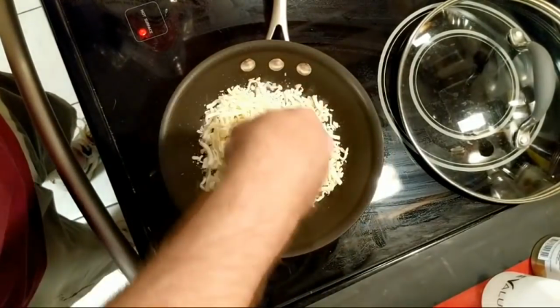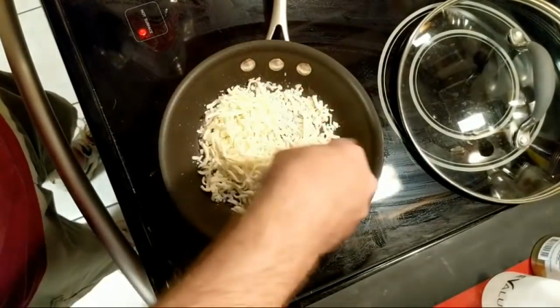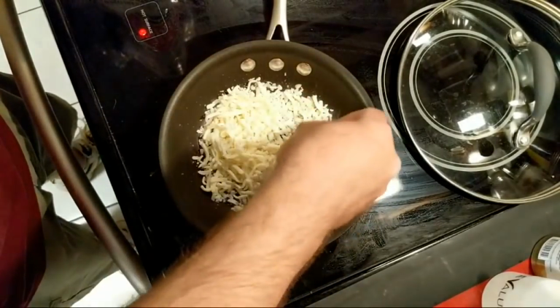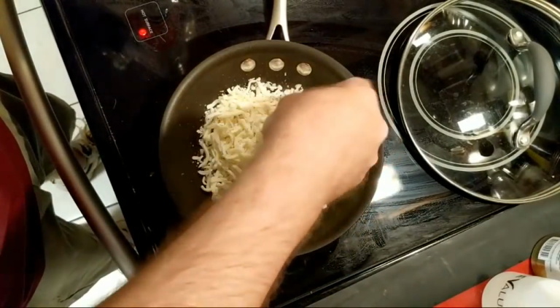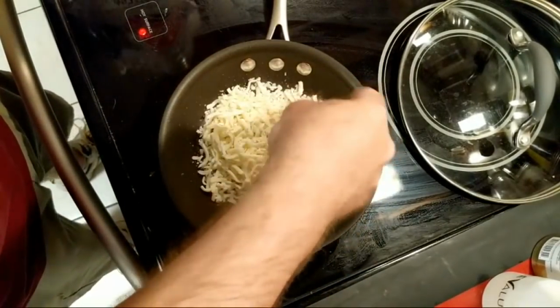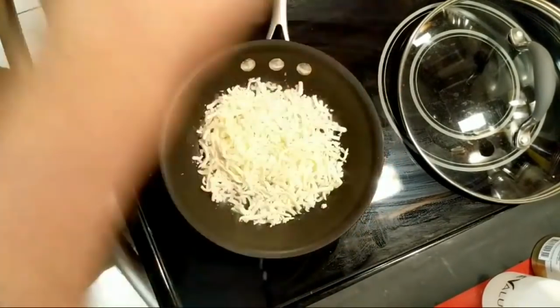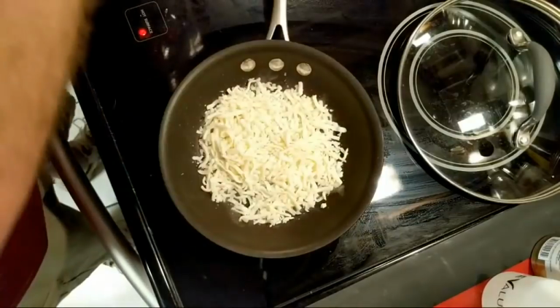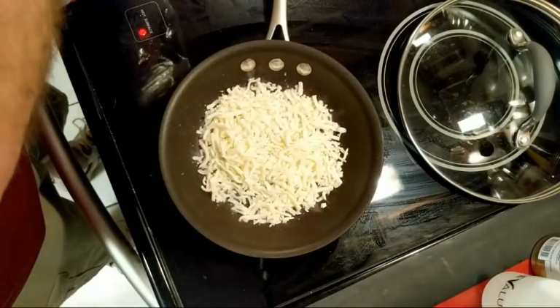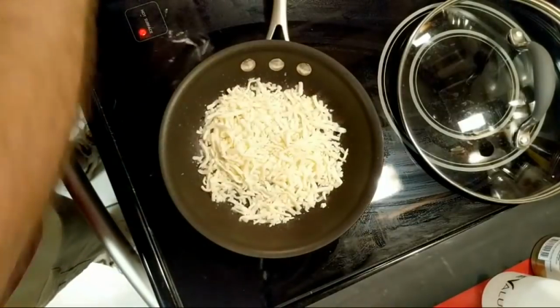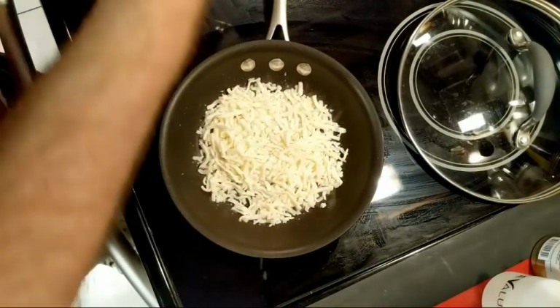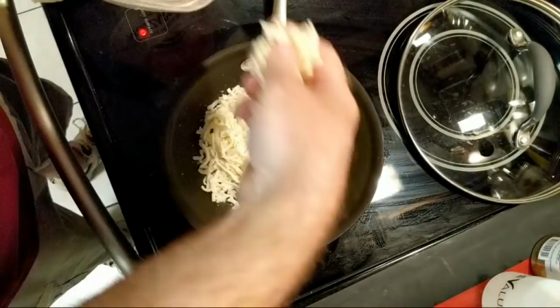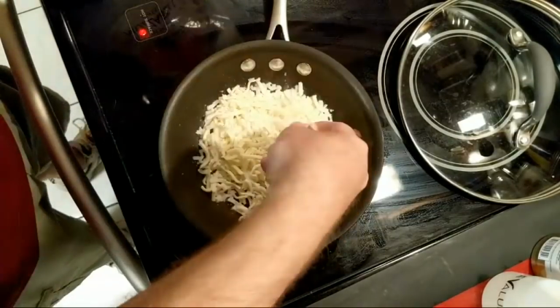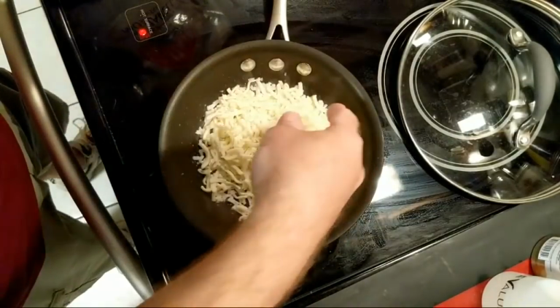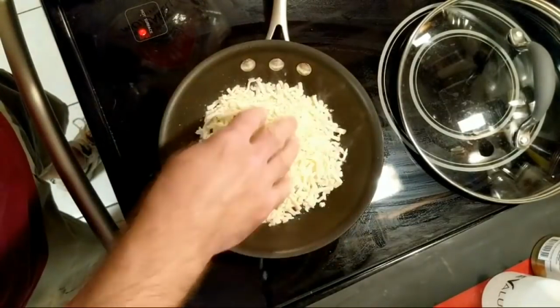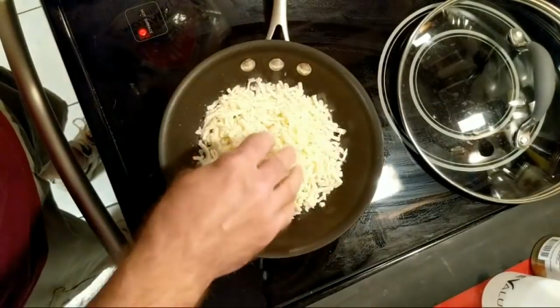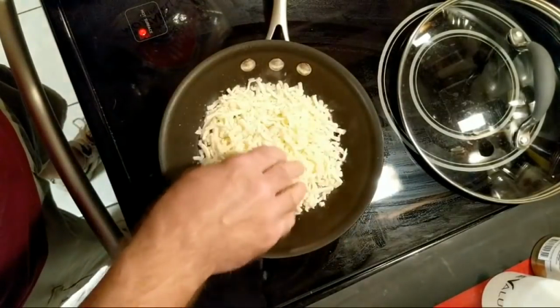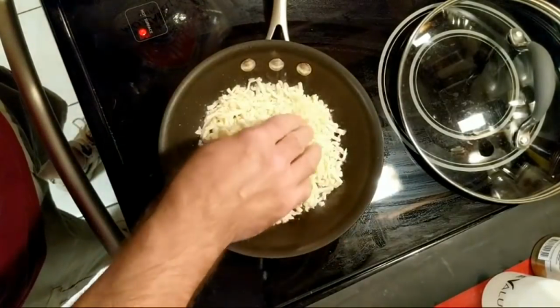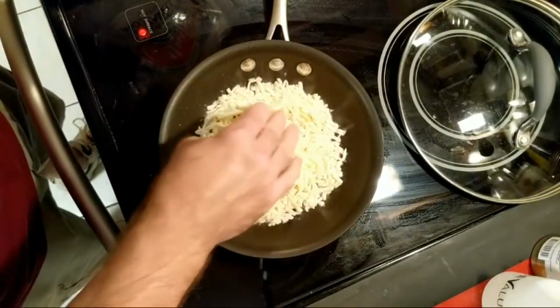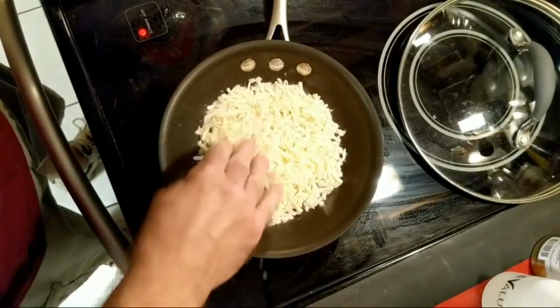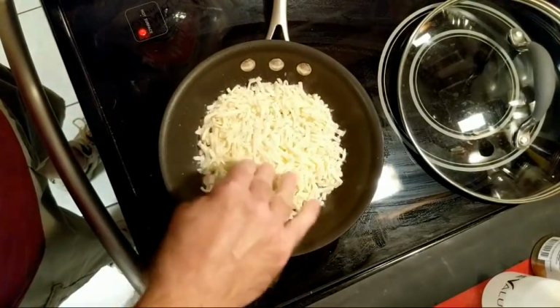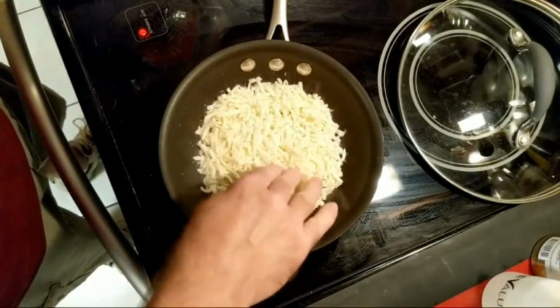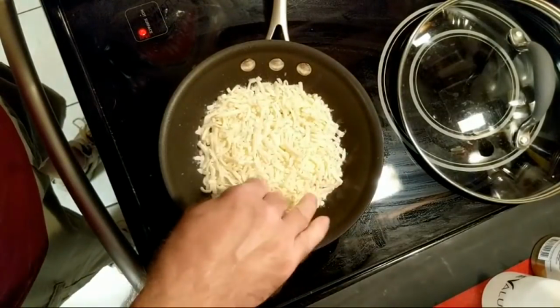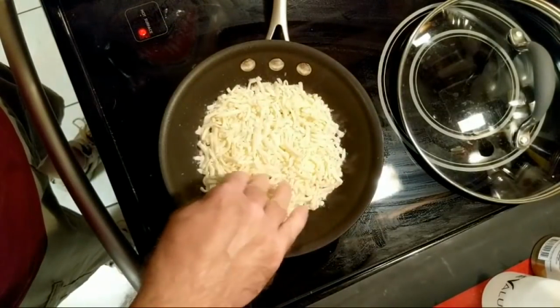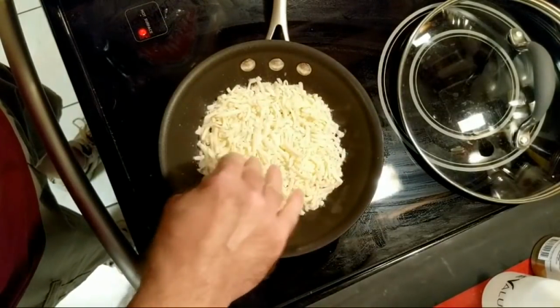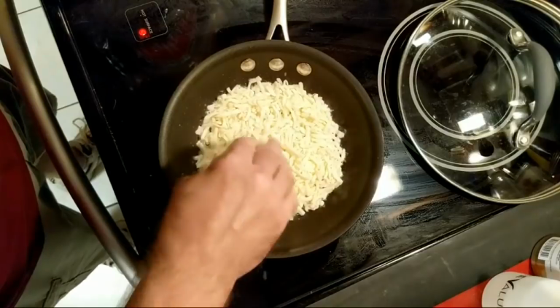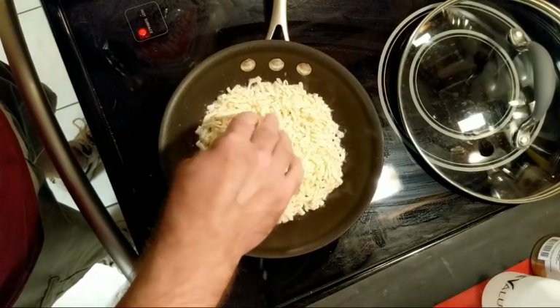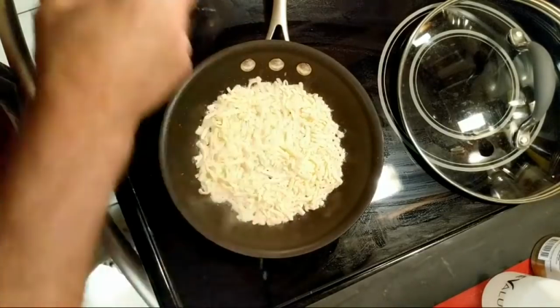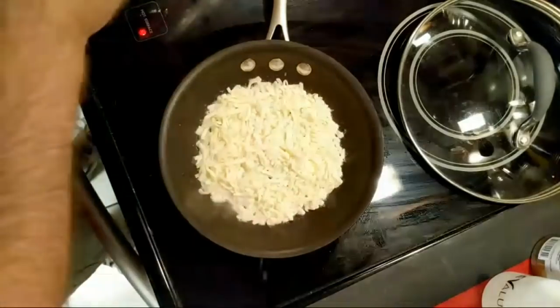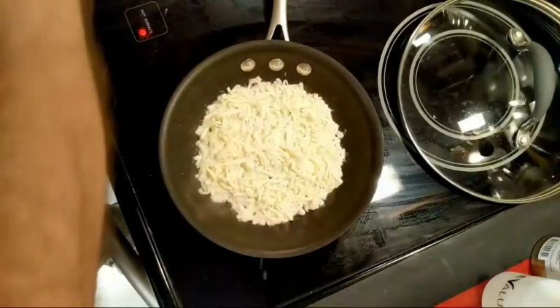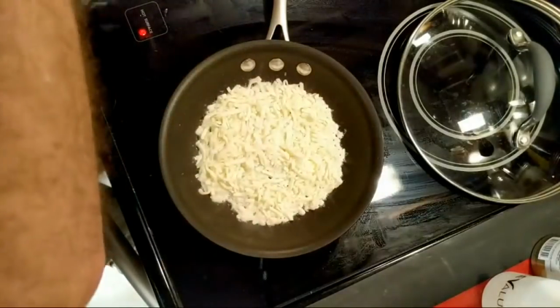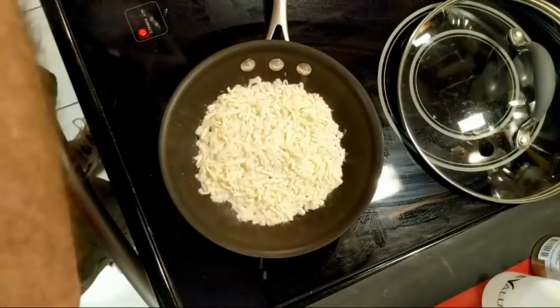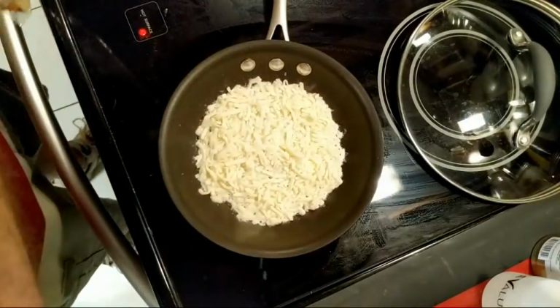I'm so glad I preheated this. Now depending on the size of the pan it's gonna differ — it could be a cup, cup and a half. I'm gonna get some mozzarella cheese in there.